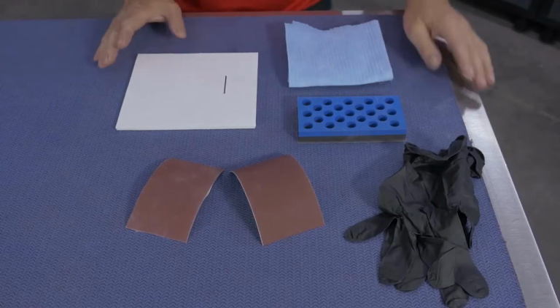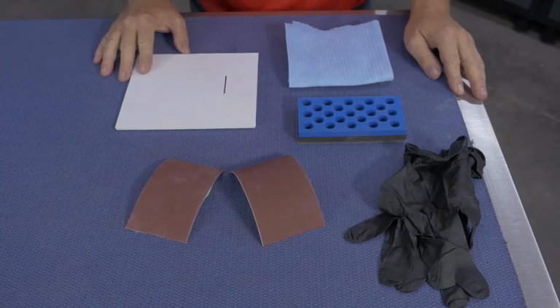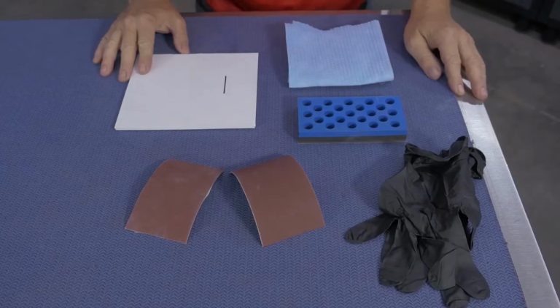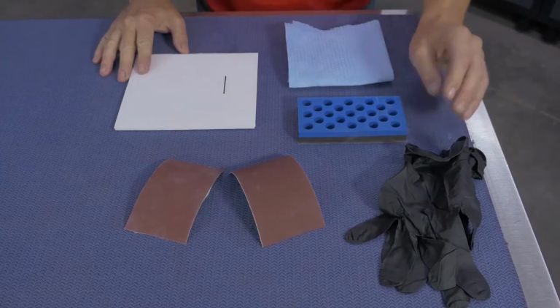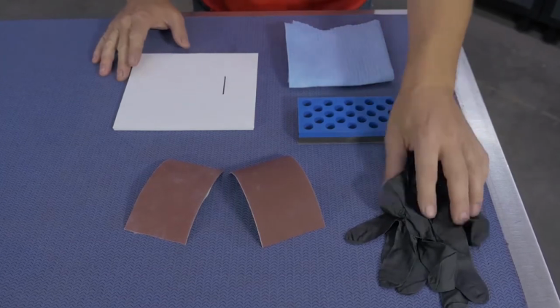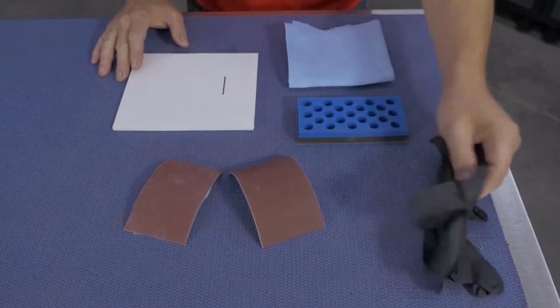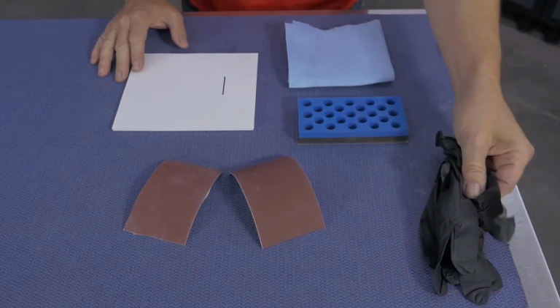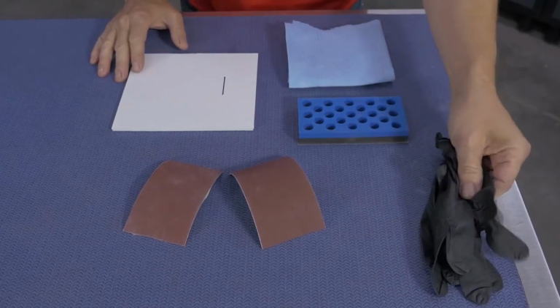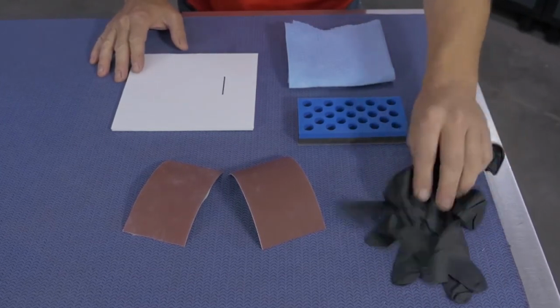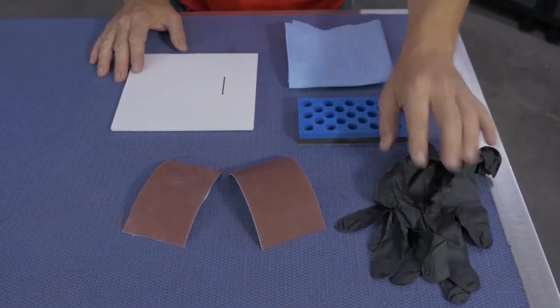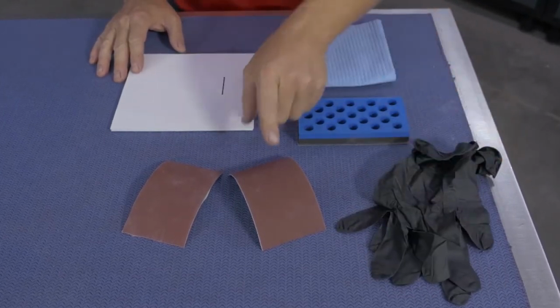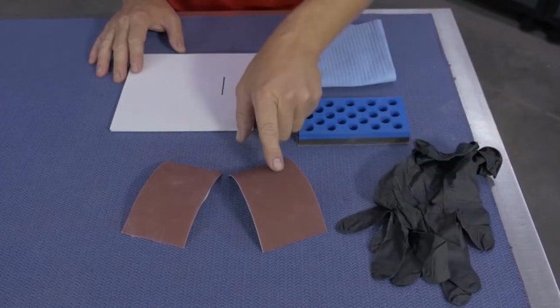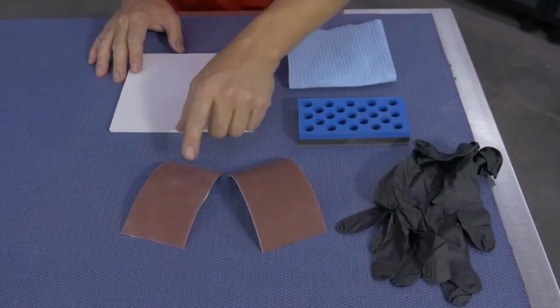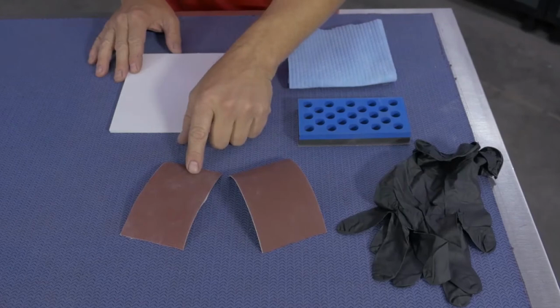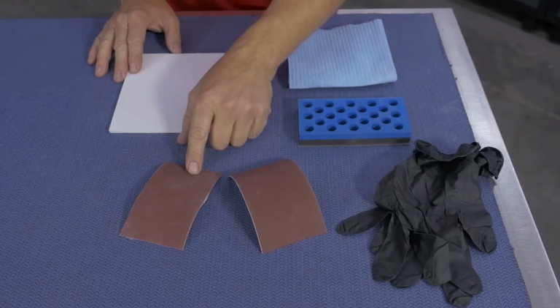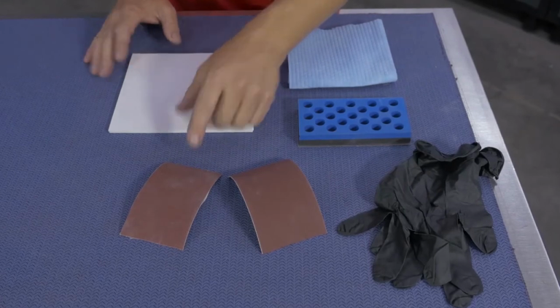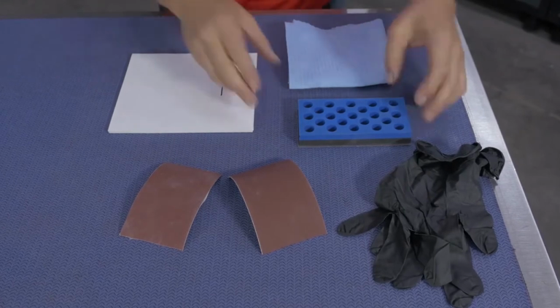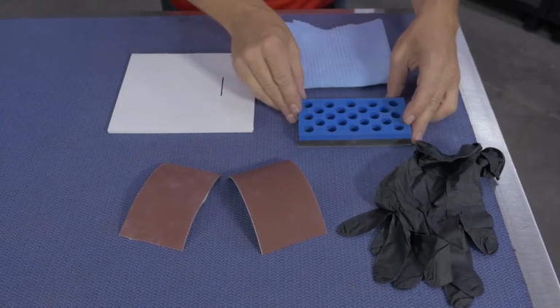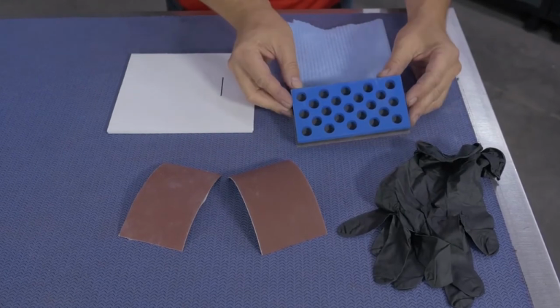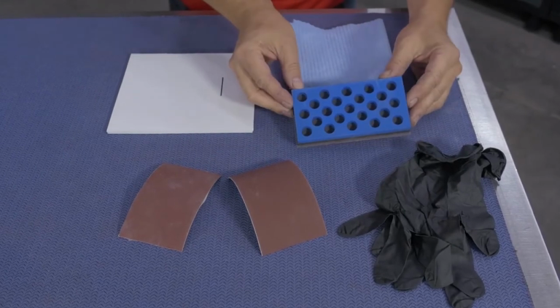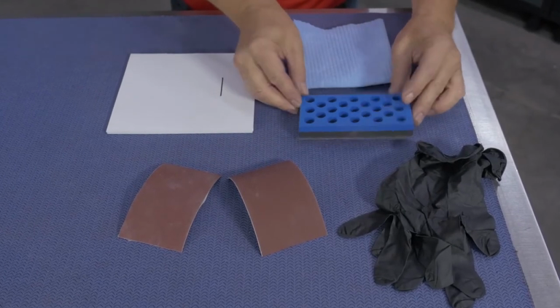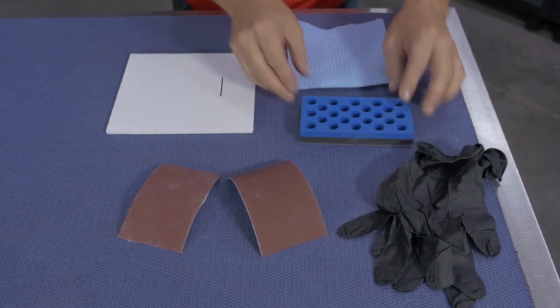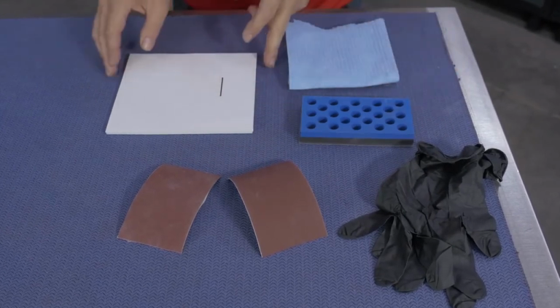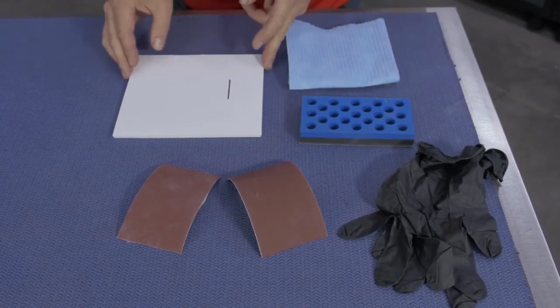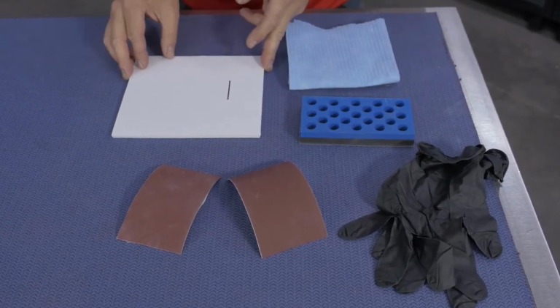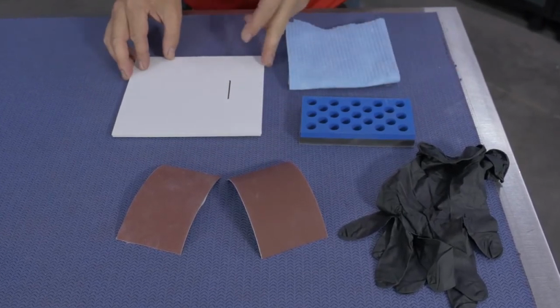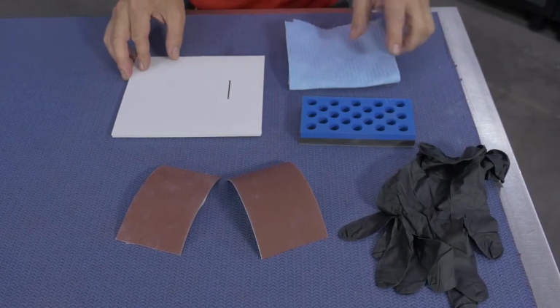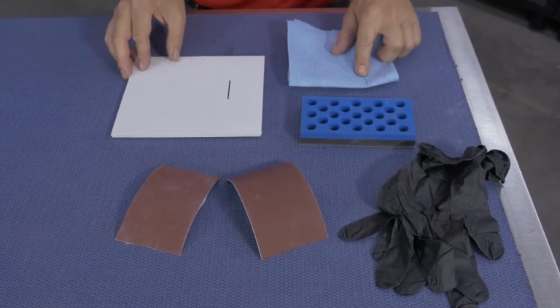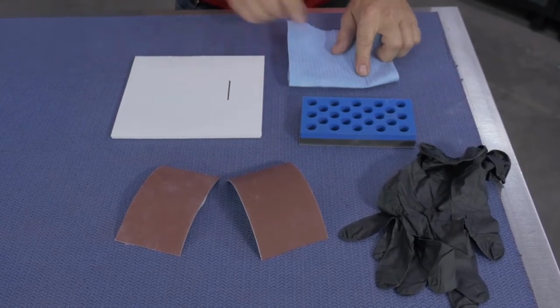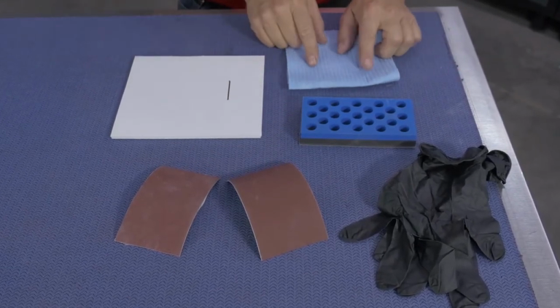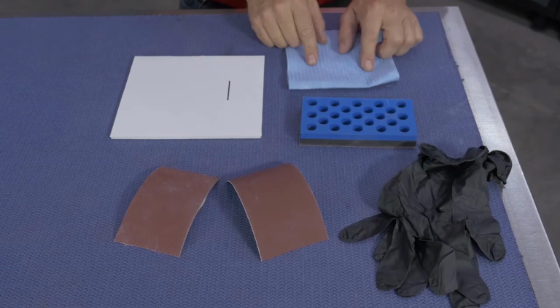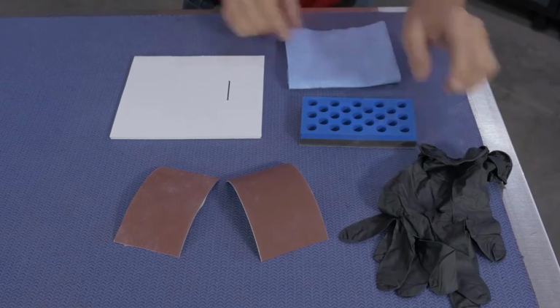Some of the things you'll need are protective gloves, fine and coarse grit sandpaper, a sanding block, a clean sheet to mix on, and a wiping towel.